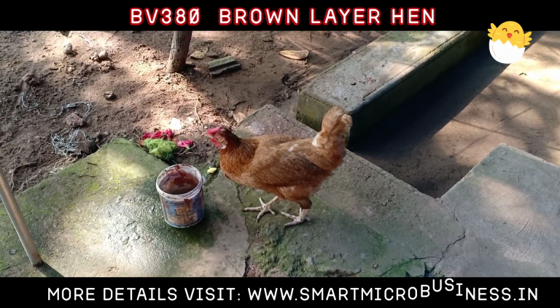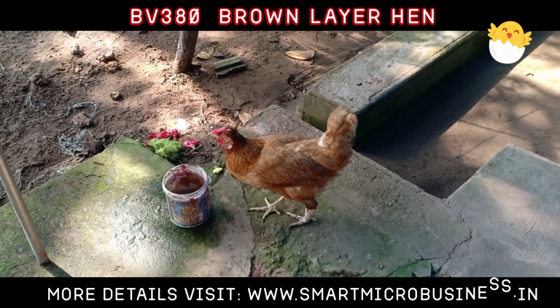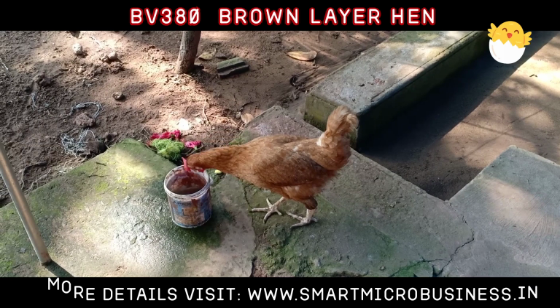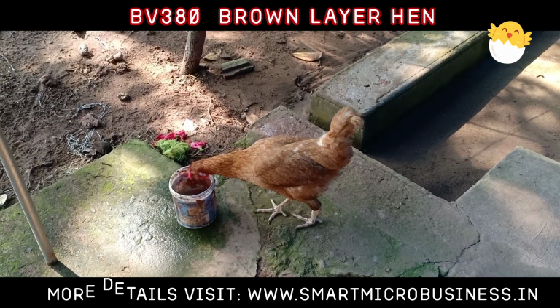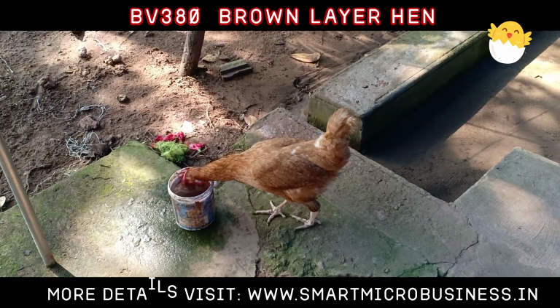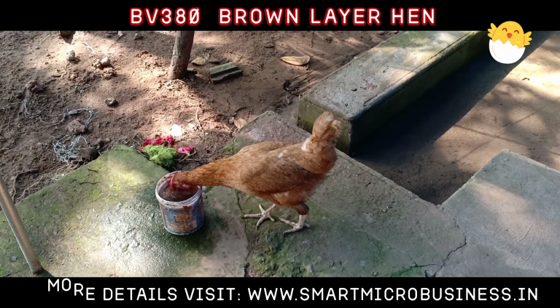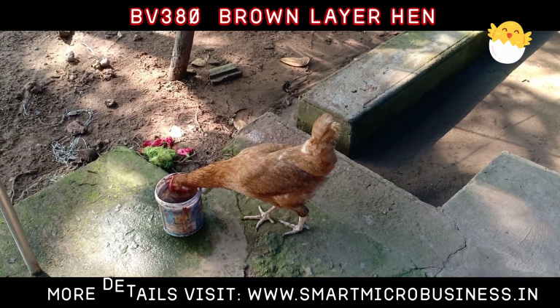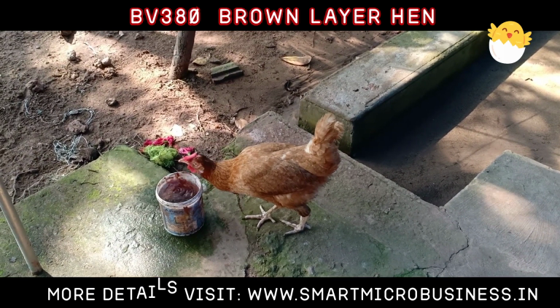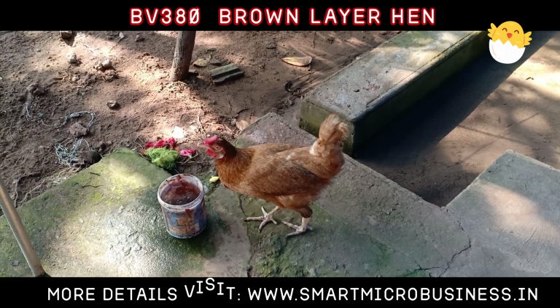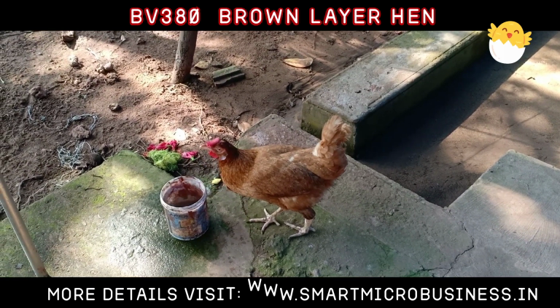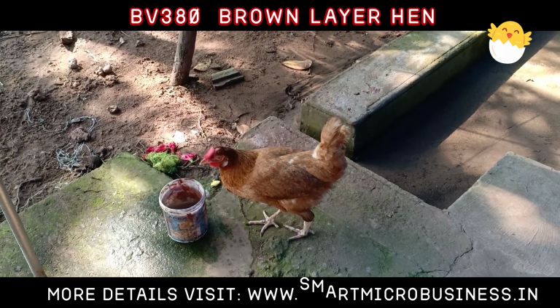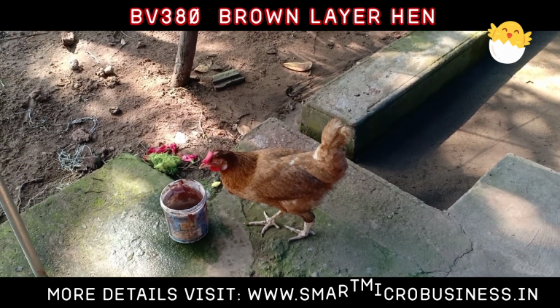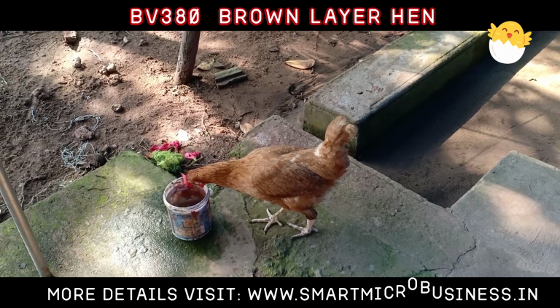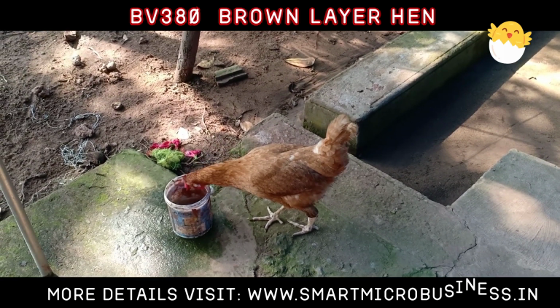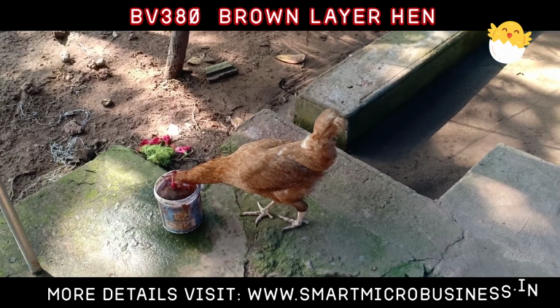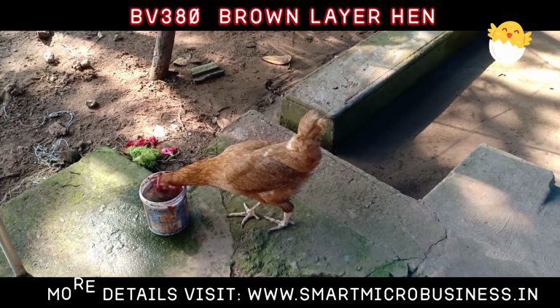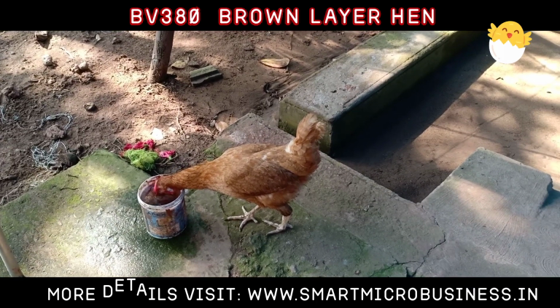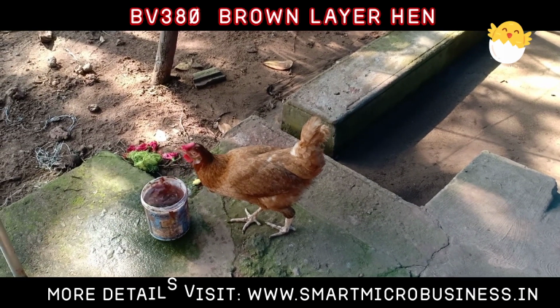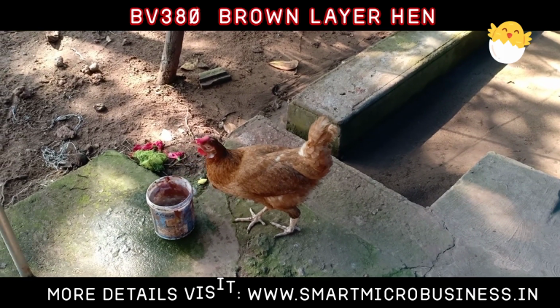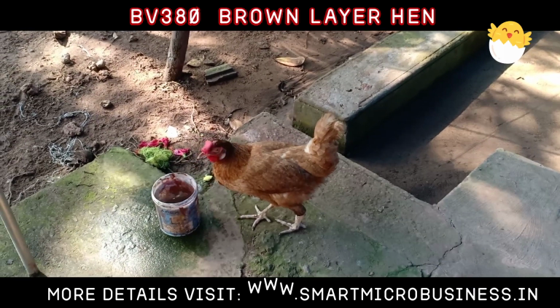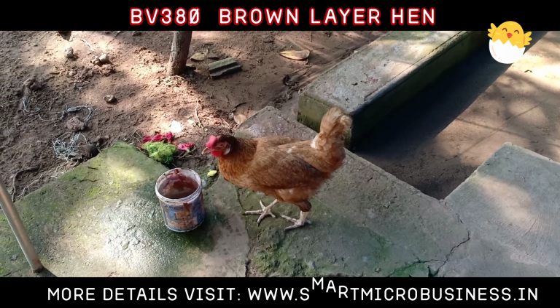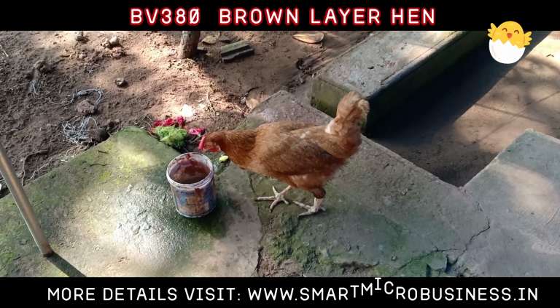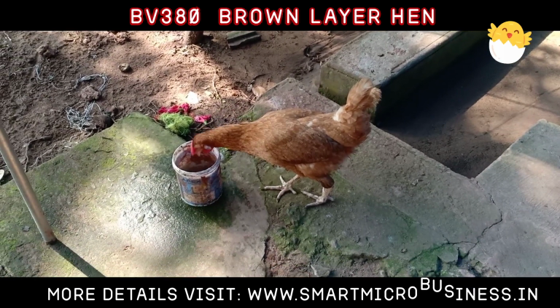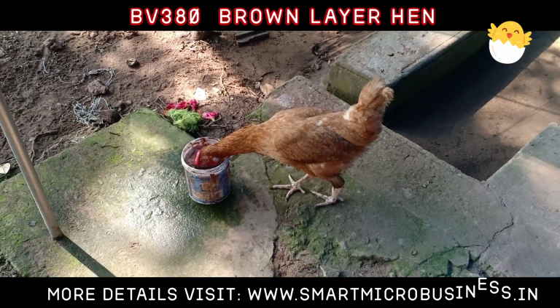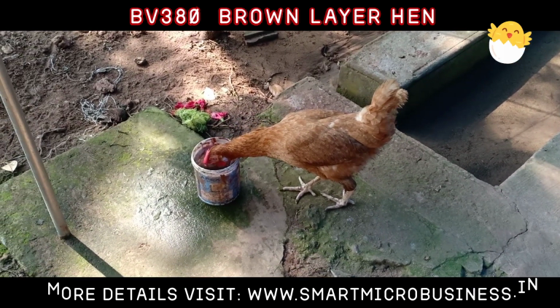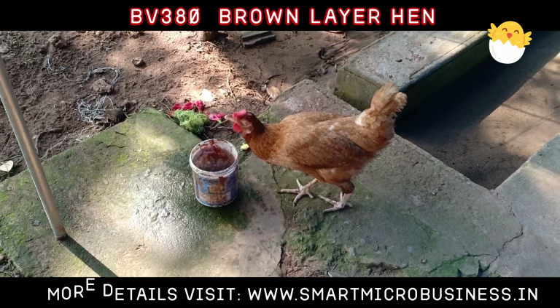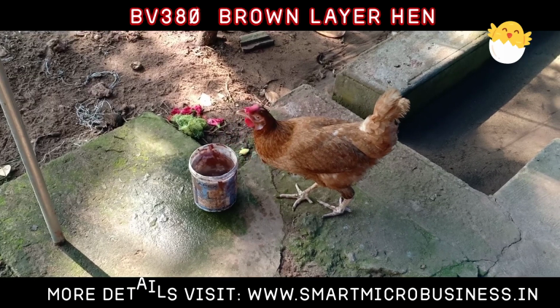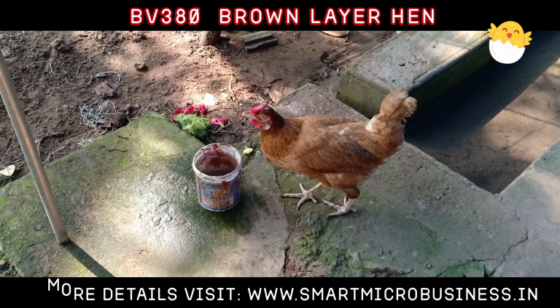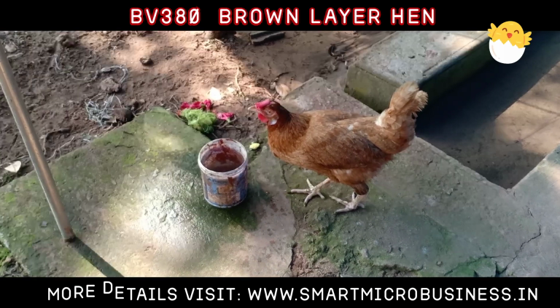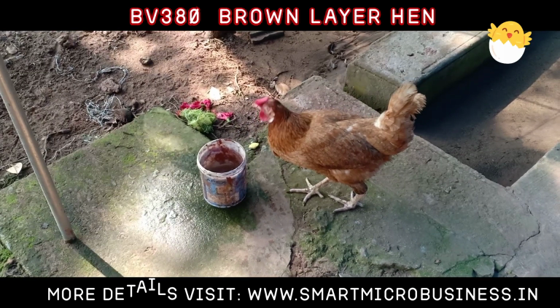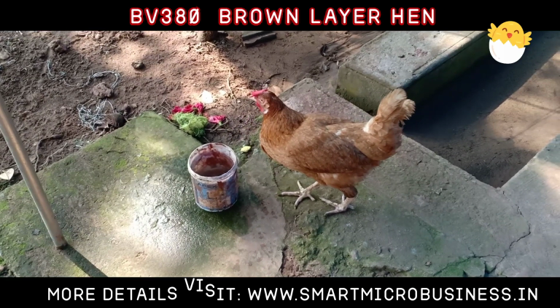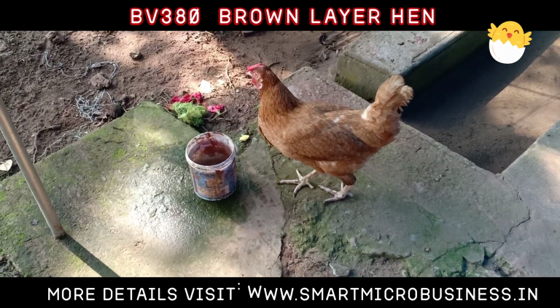Average Percent Hatchability on Onset Eggs: 84.0%. Number of Female Chicks per Hatch at 48% Yield: 97. Female Body Weight: 21 Weeks — 1500g, 72 Weeks — 1800g.